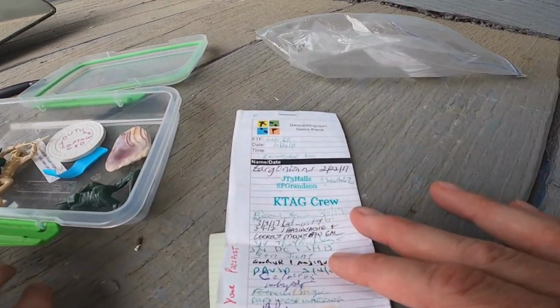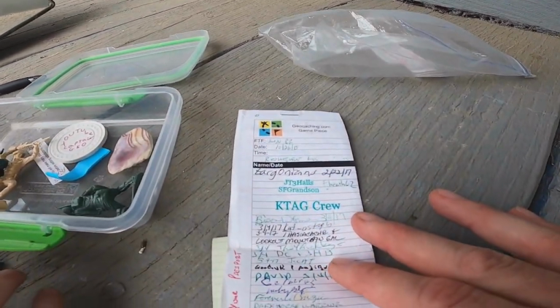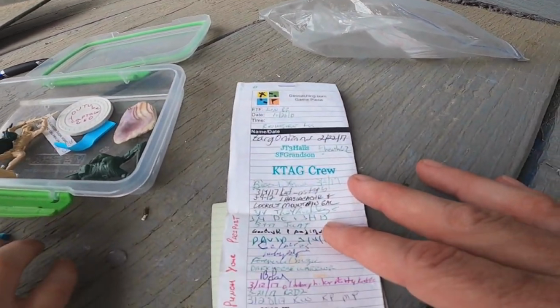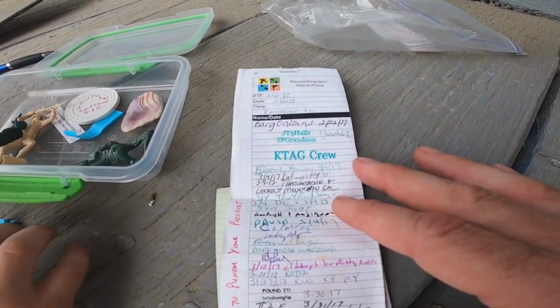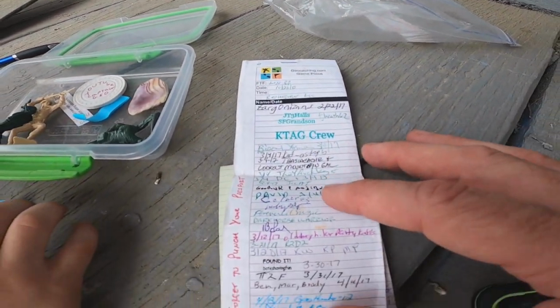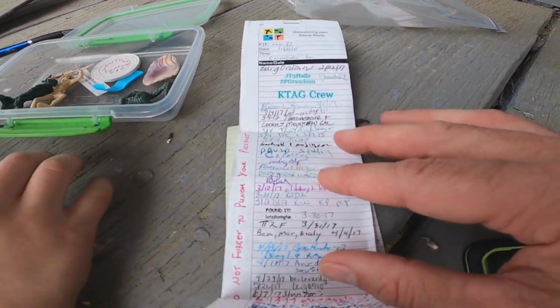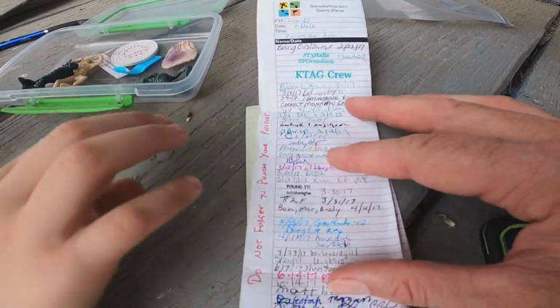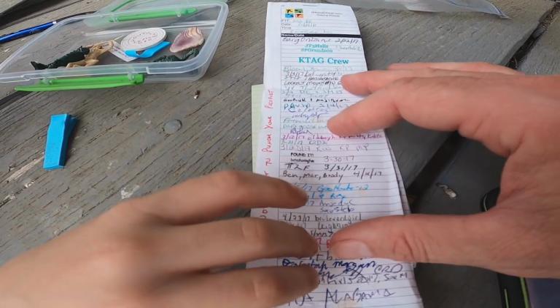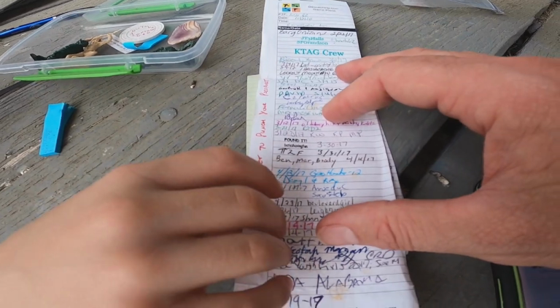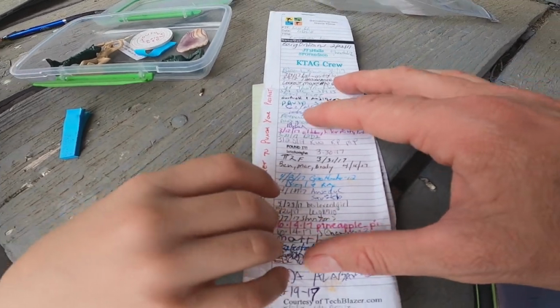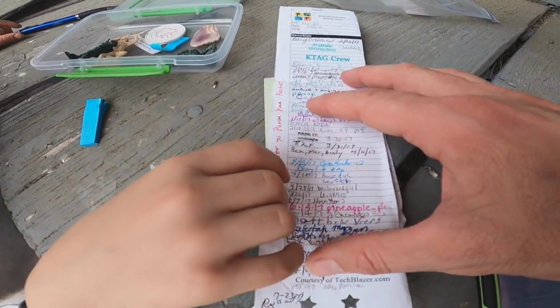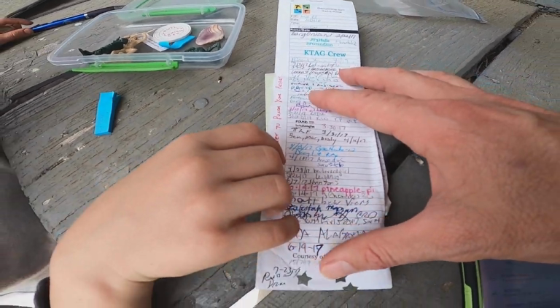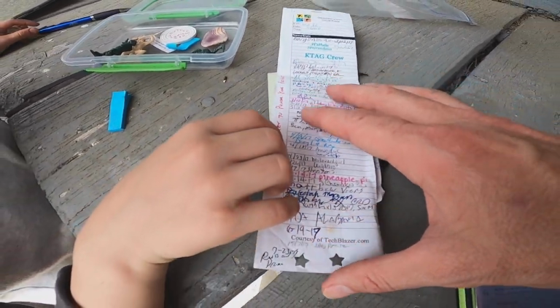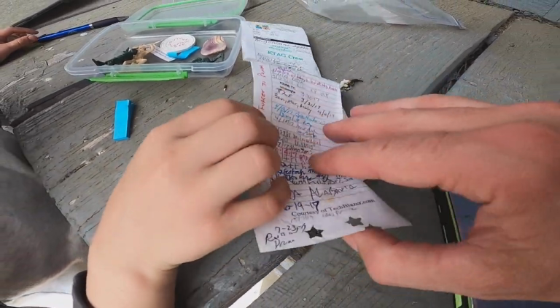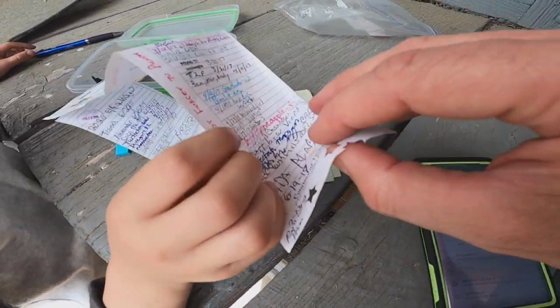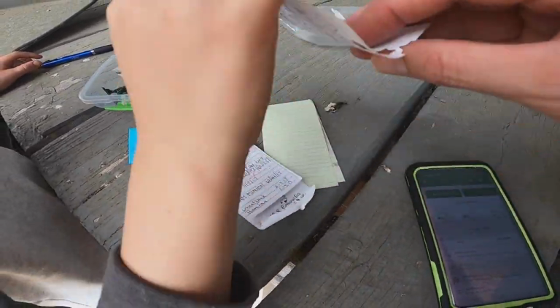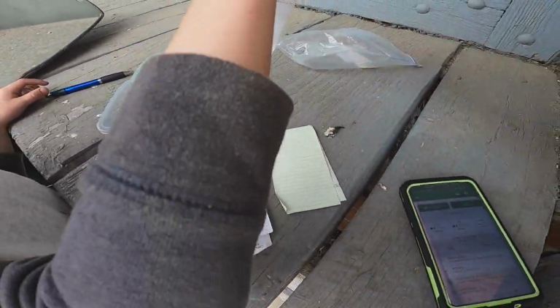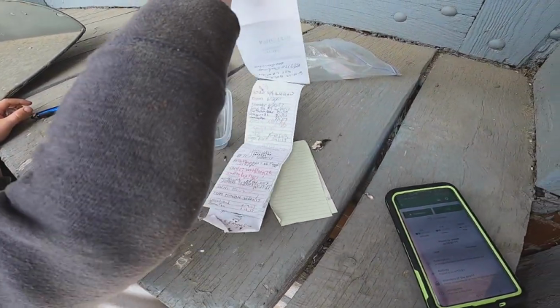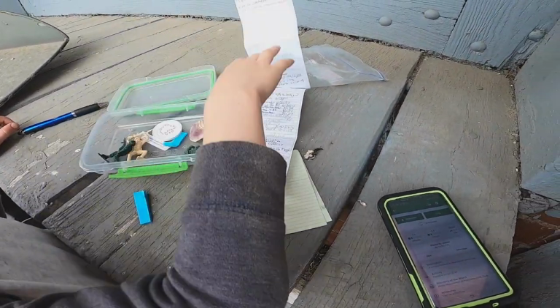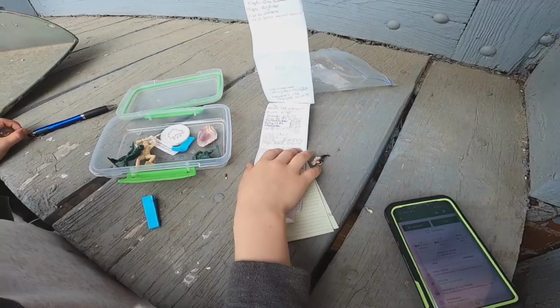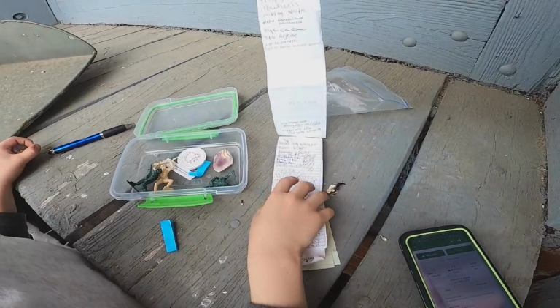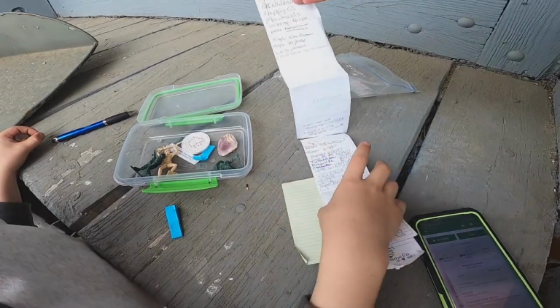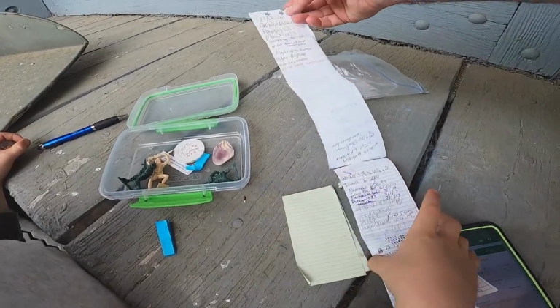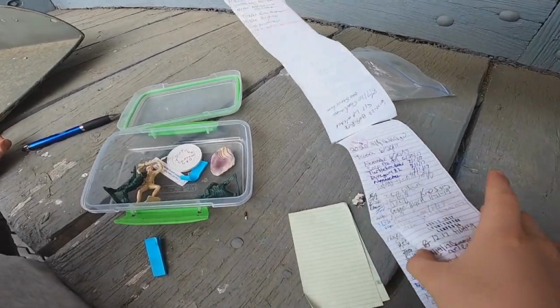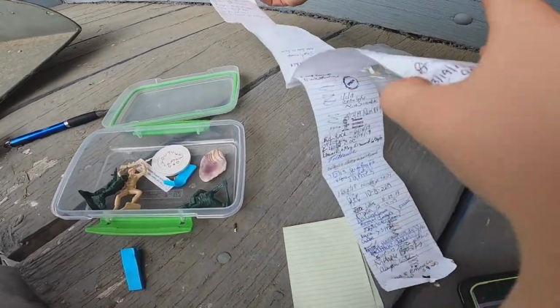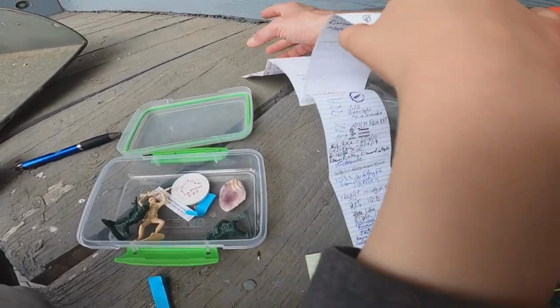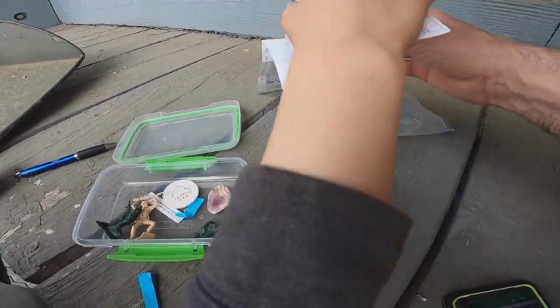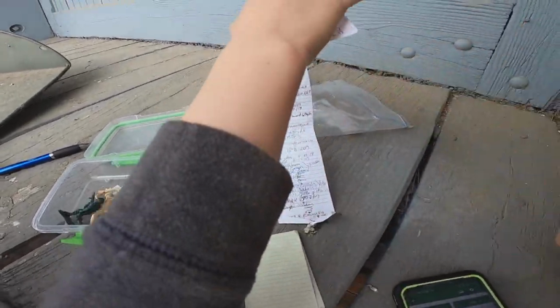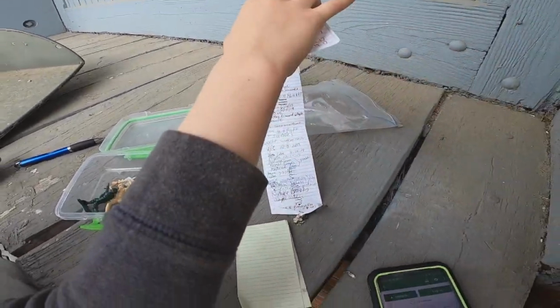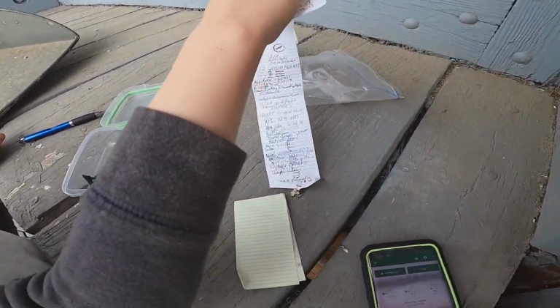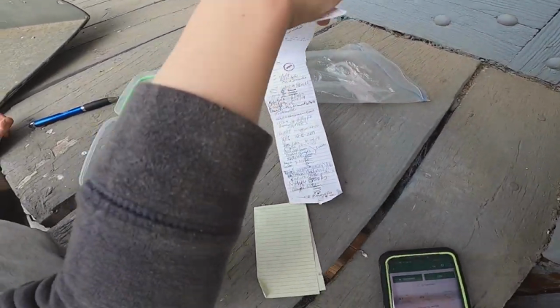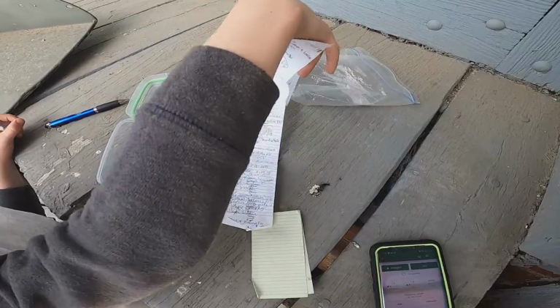G-Tag, Crew. Wow. Do not forget to punch your passport — you've got to do a passport. Look at all those names in there. RJT — I'm going to write our name in there. Give me a second.